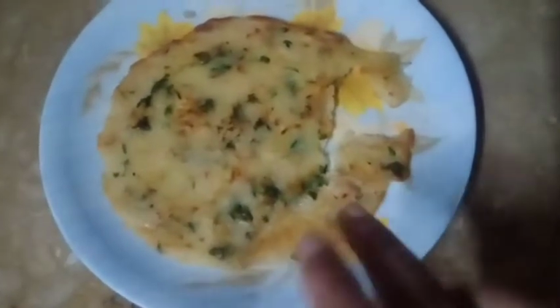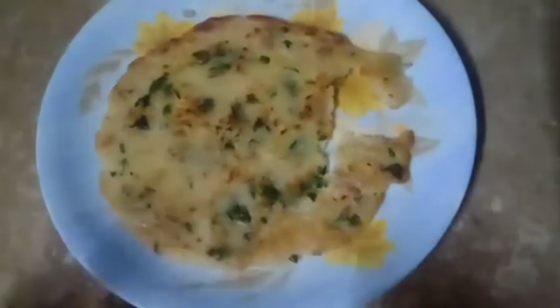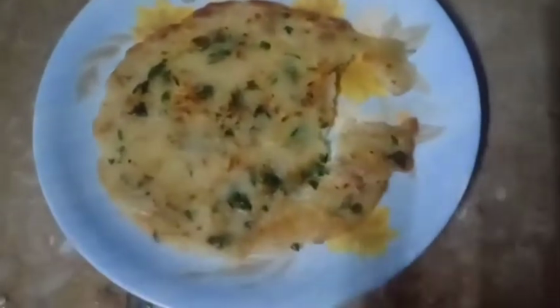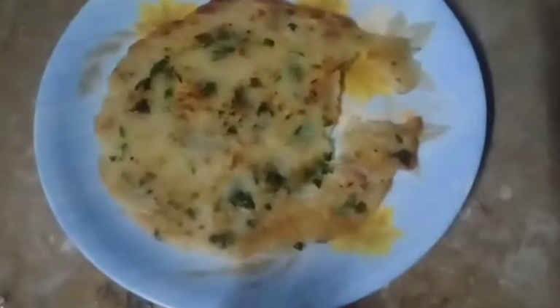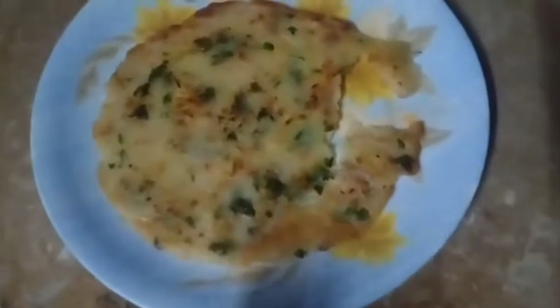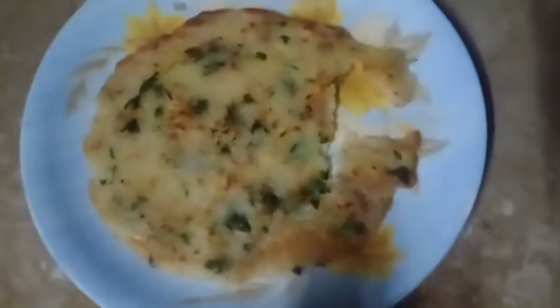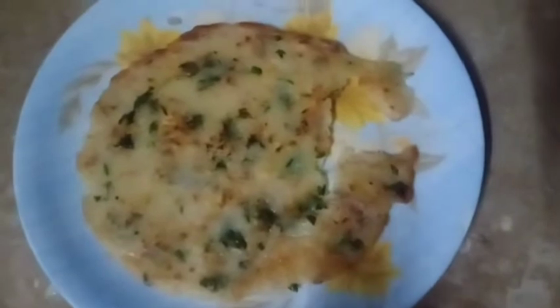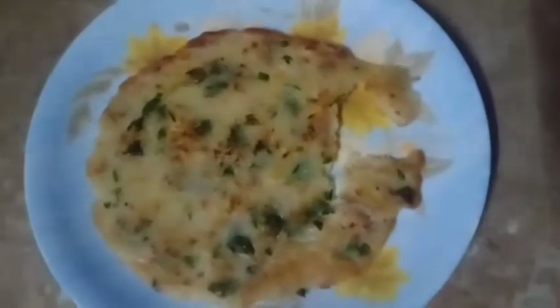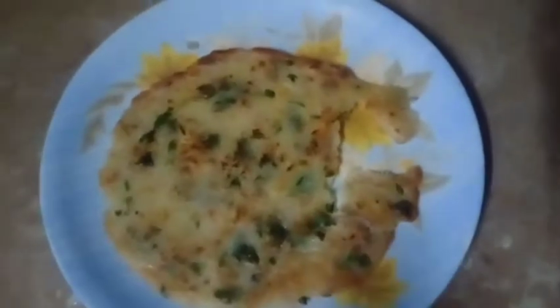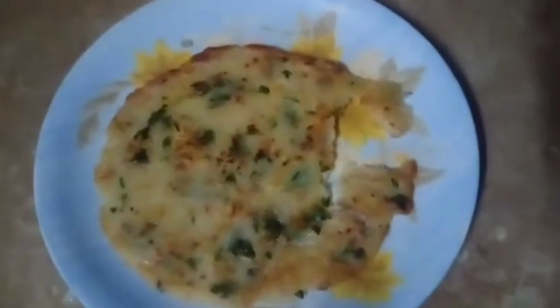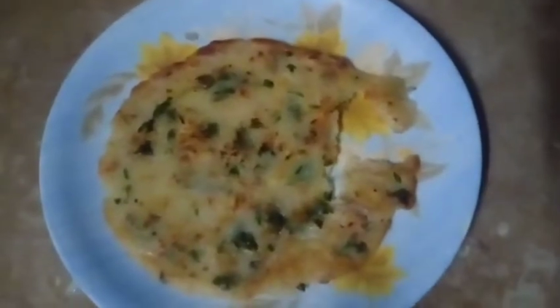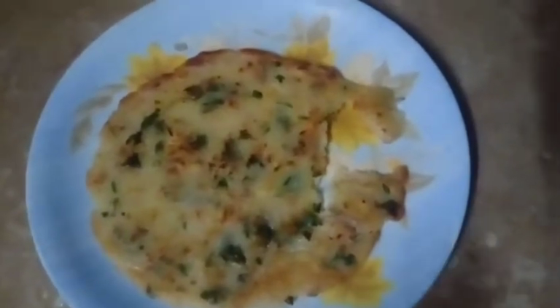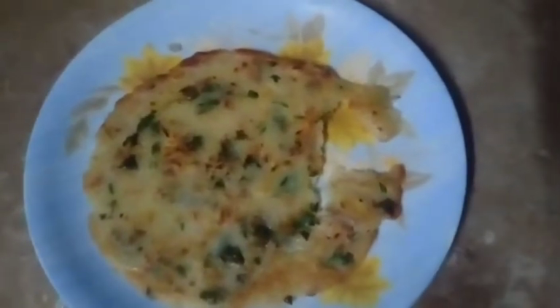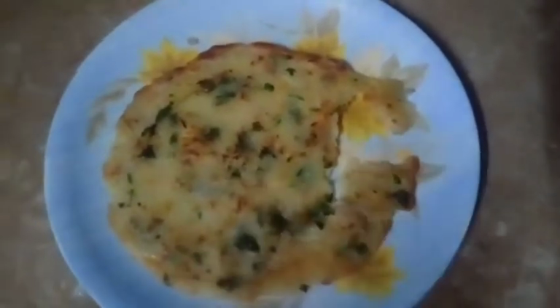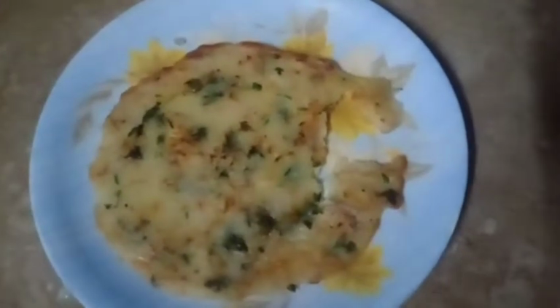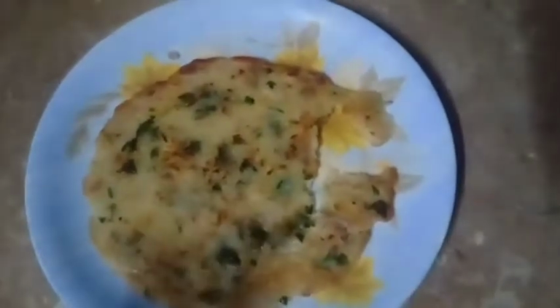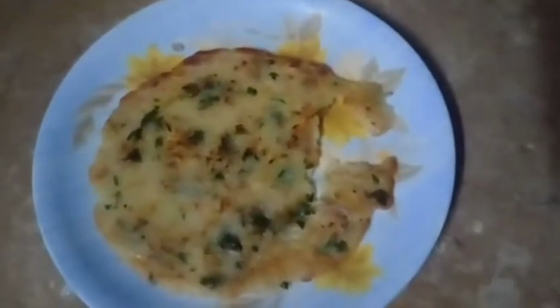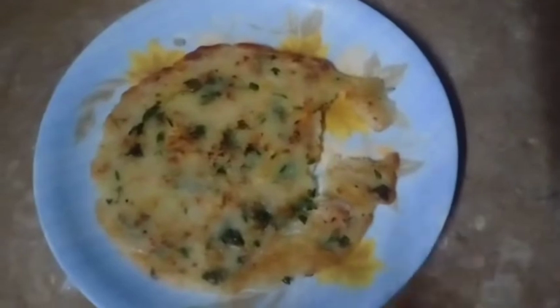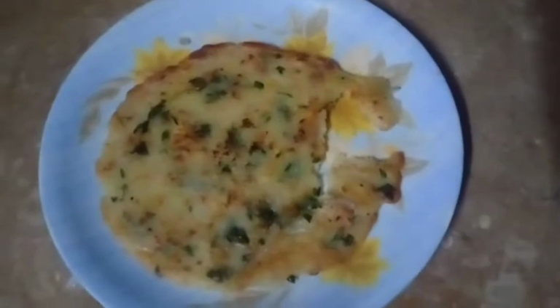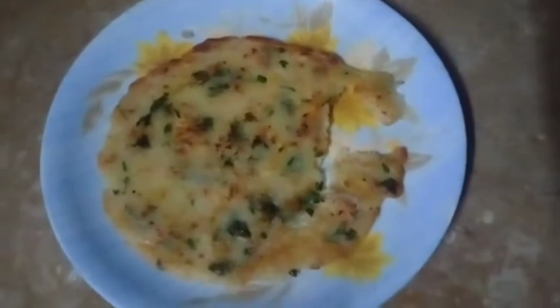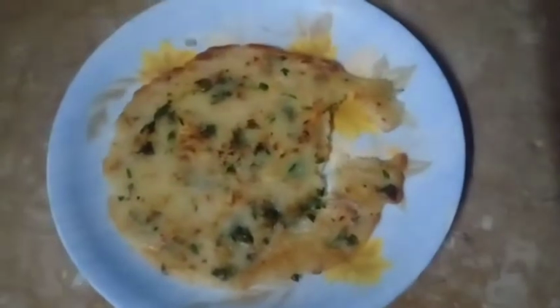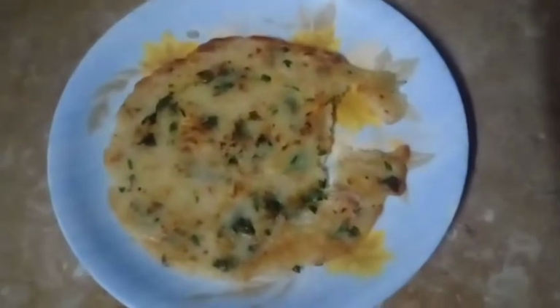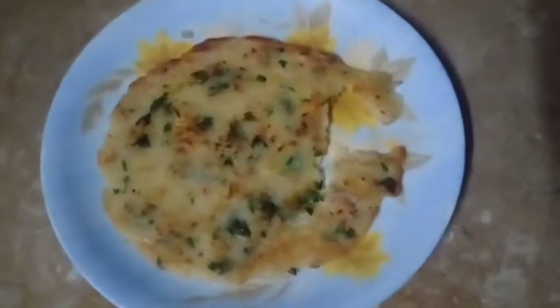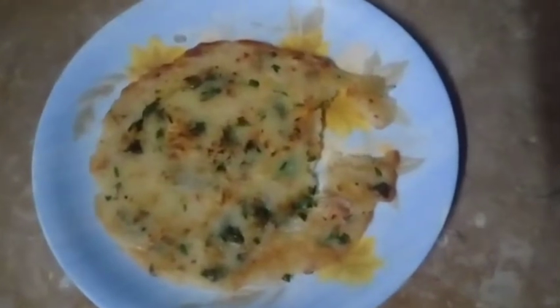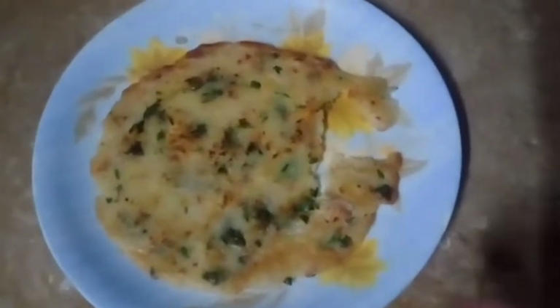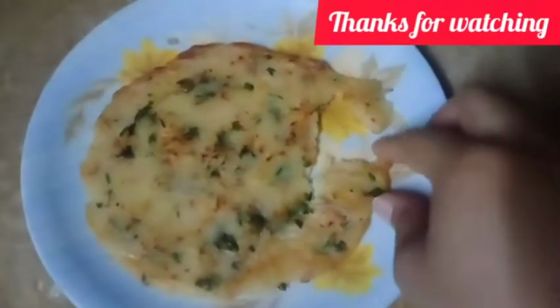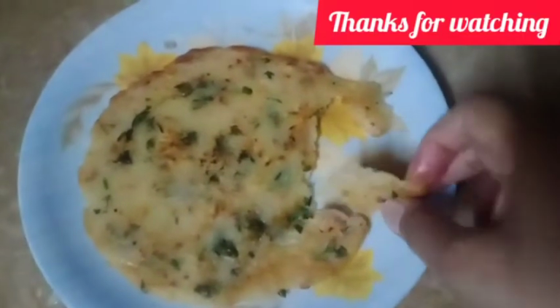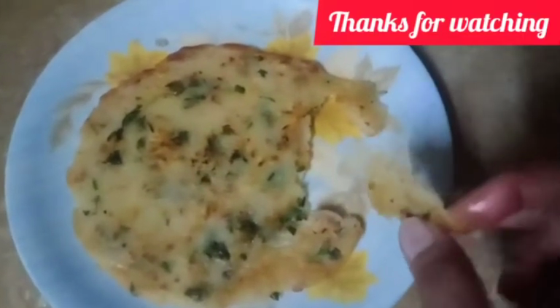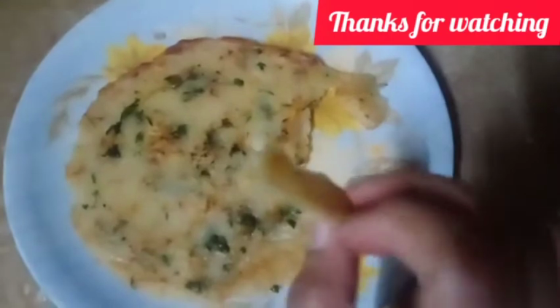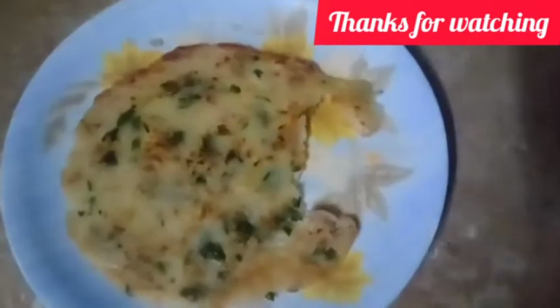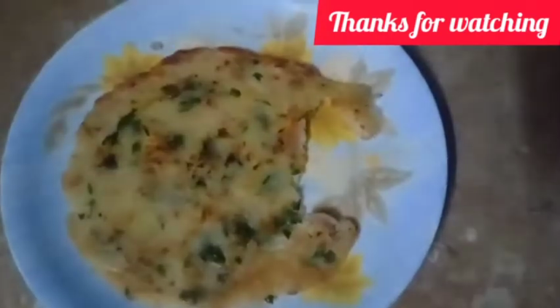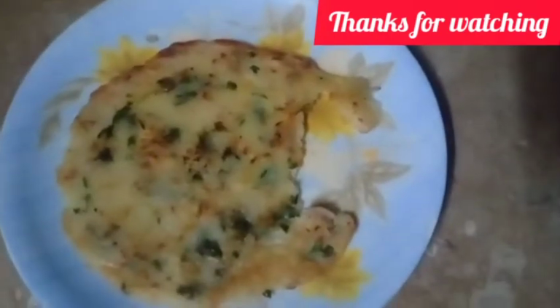I hope viewers like you will be happy with this recipe. In the next recipe, we will be back. God bless you.